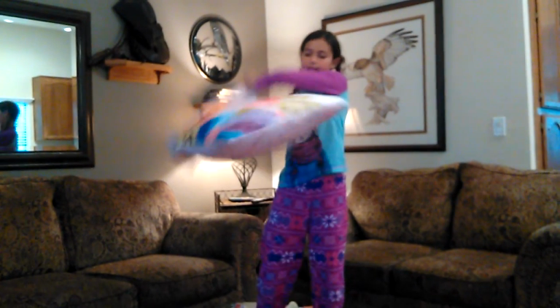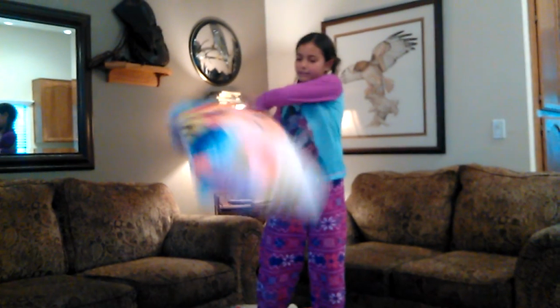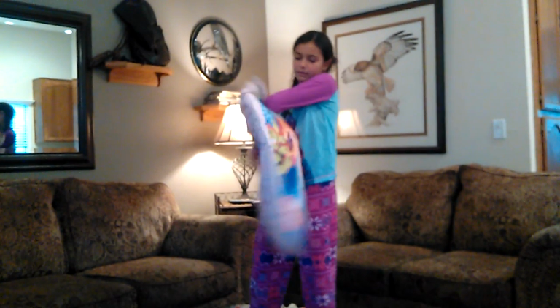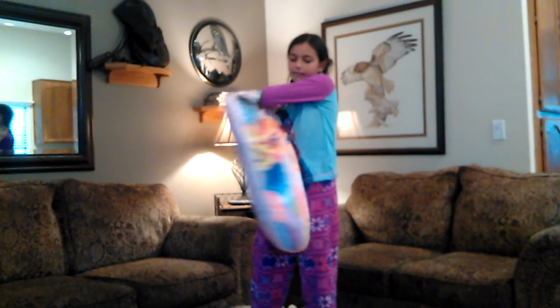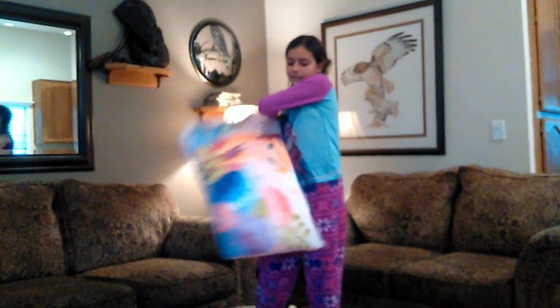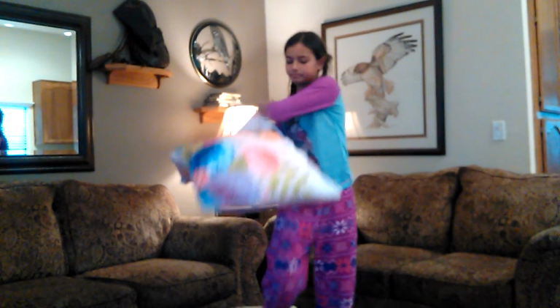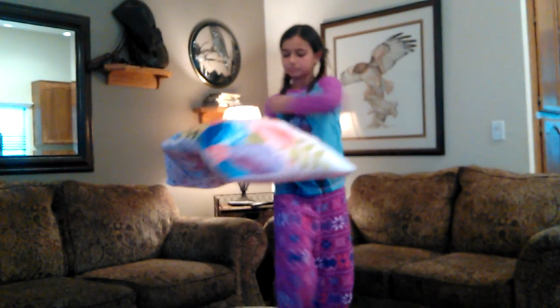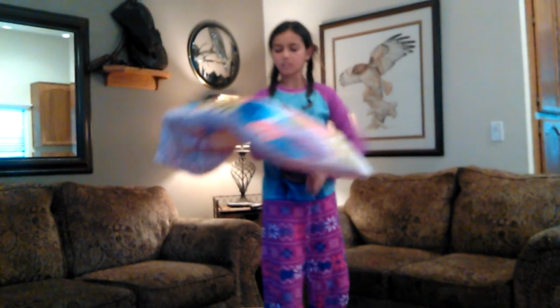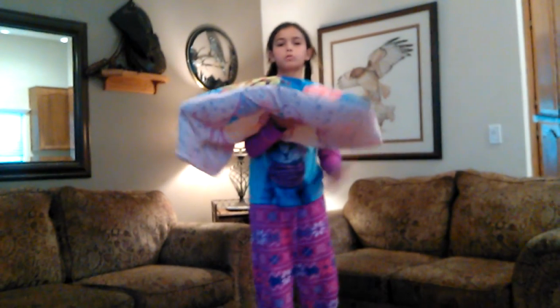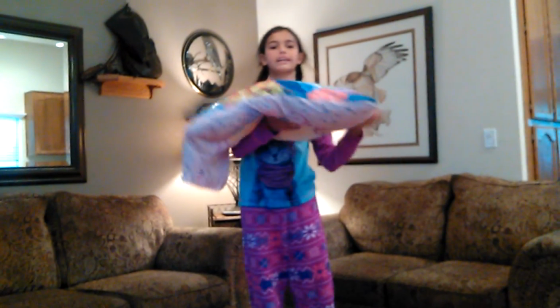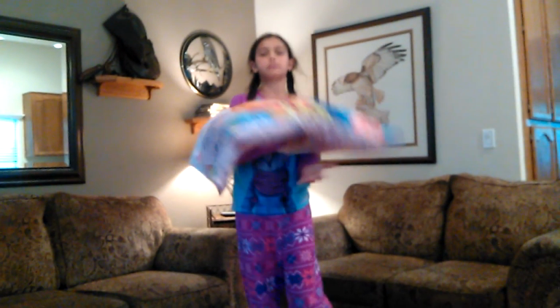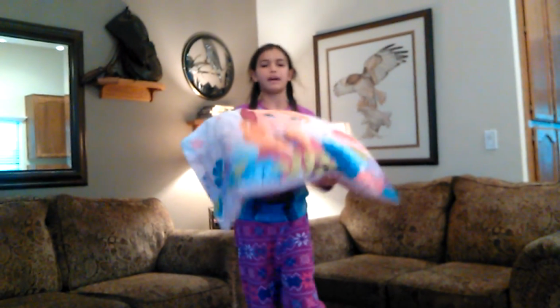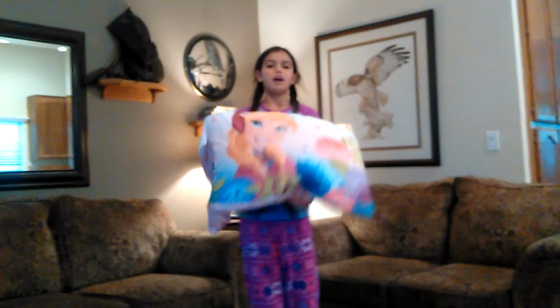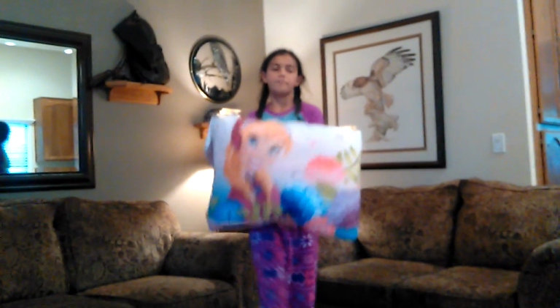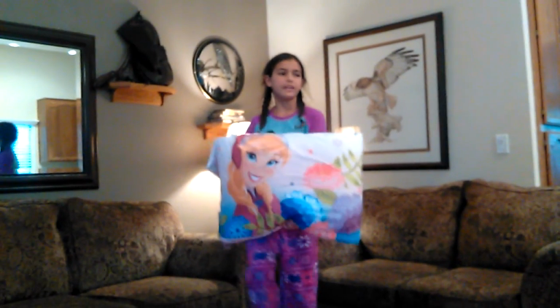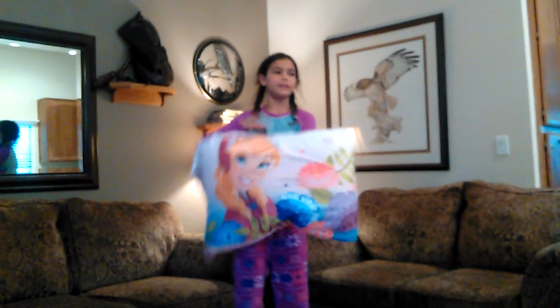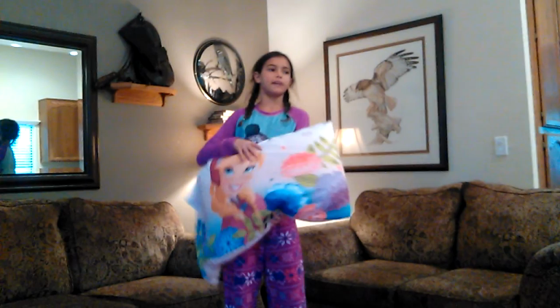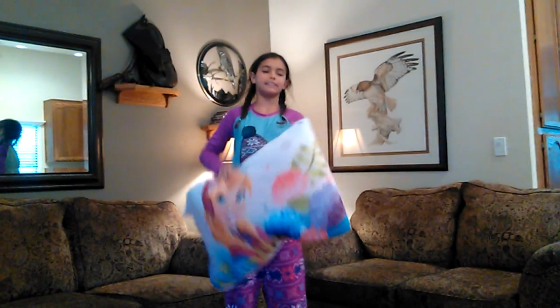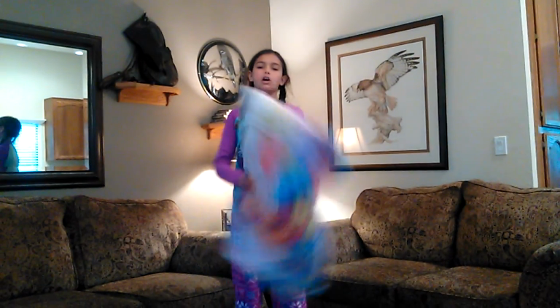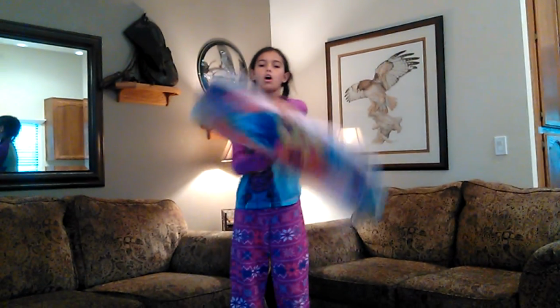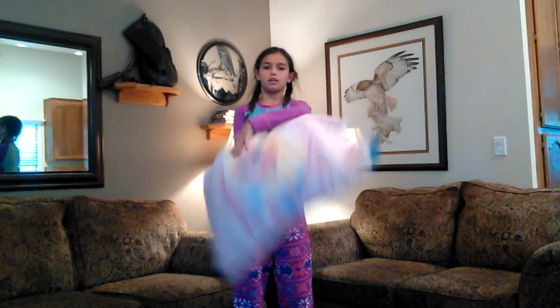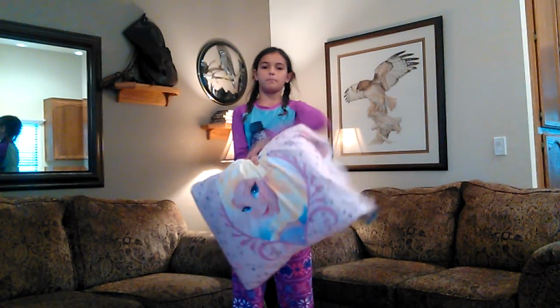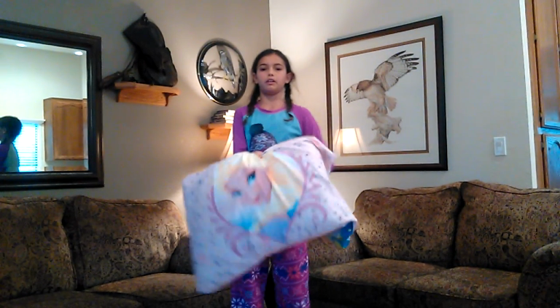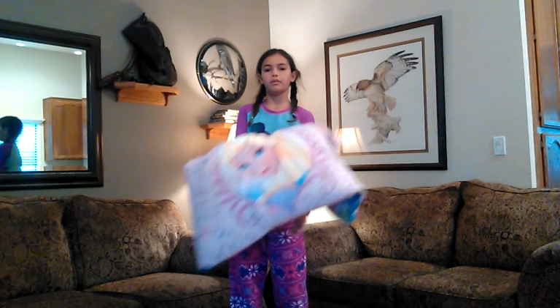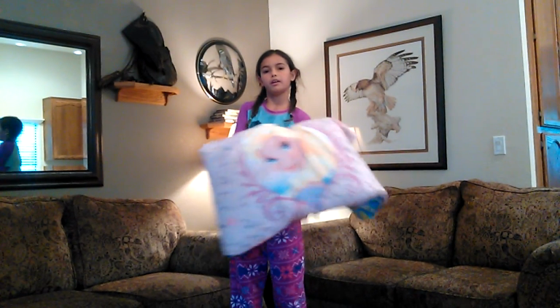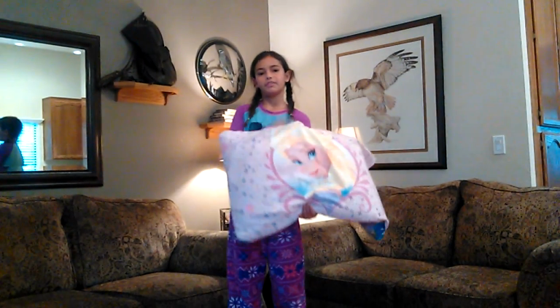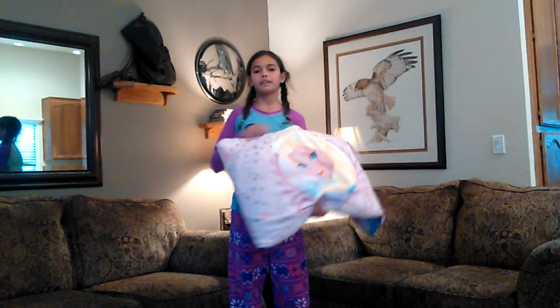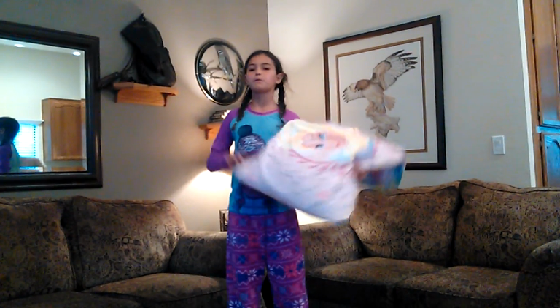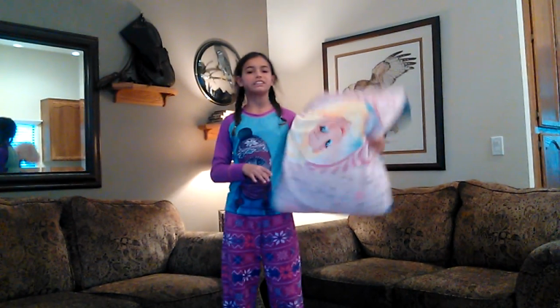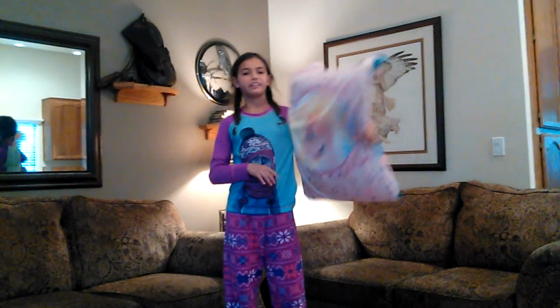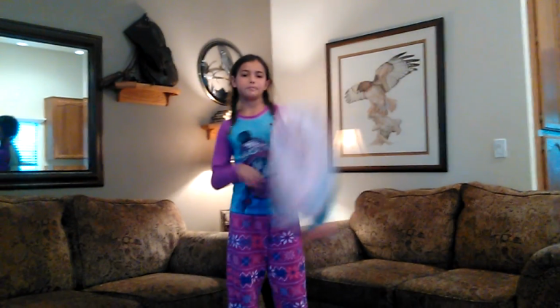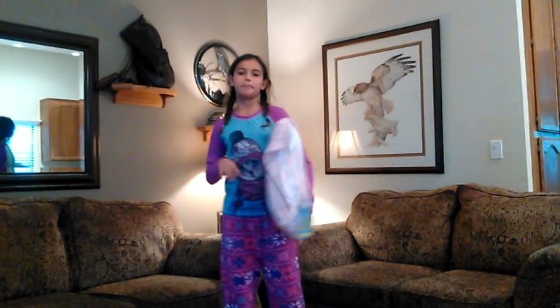And there we have it — a quick and easy way of putting a pillowcase on a pillow. Thank you for watching. Bye.